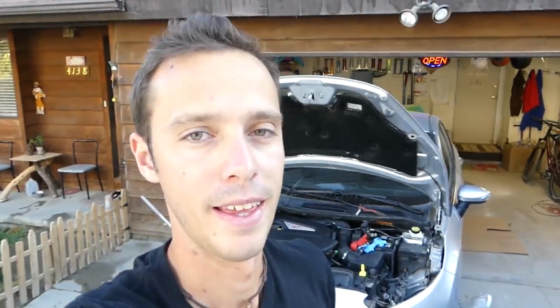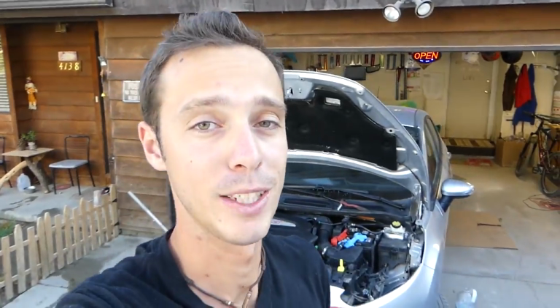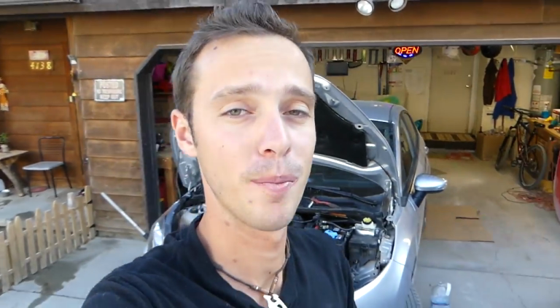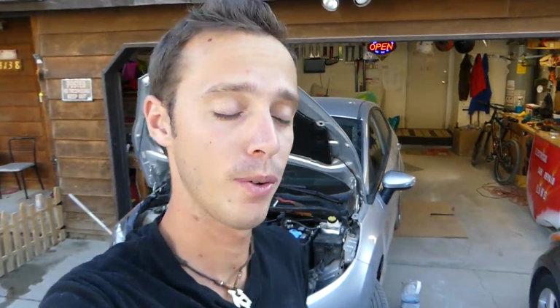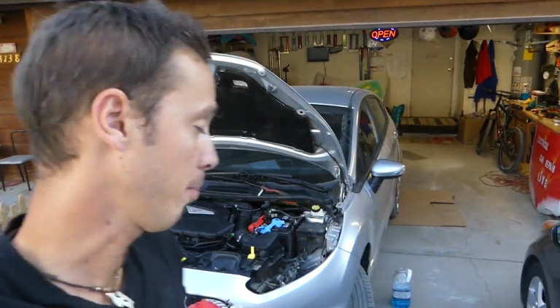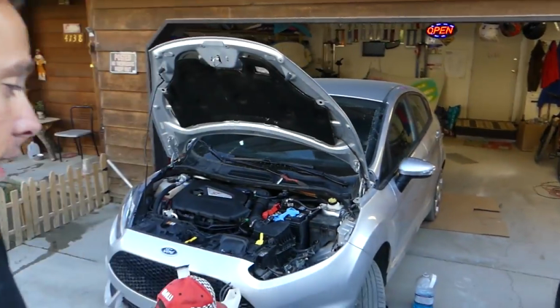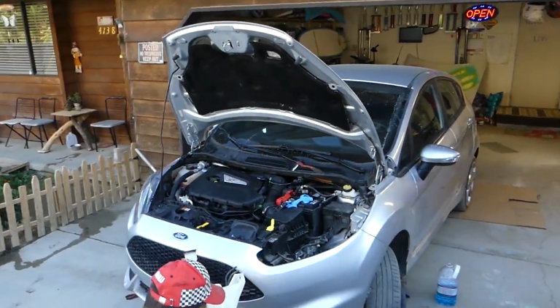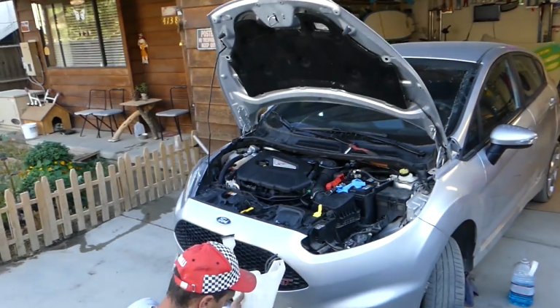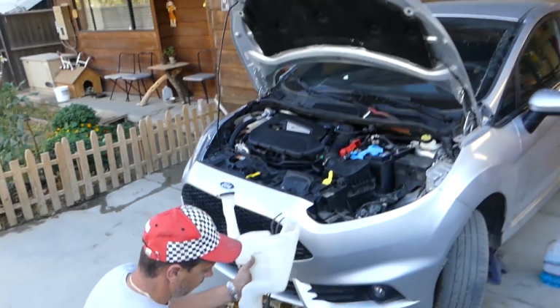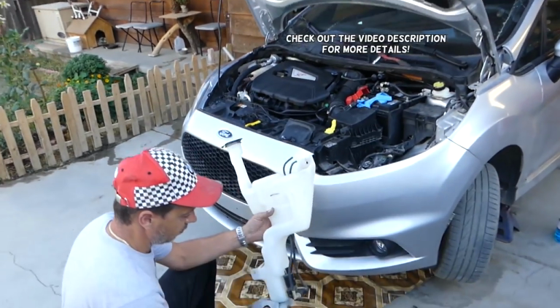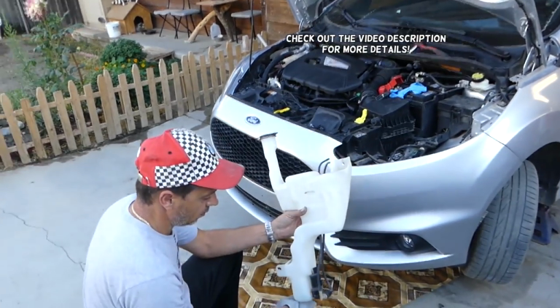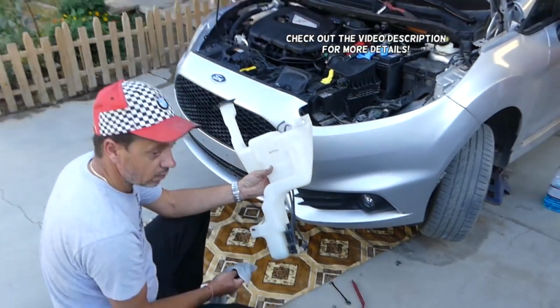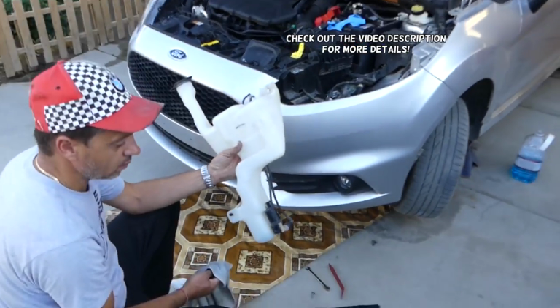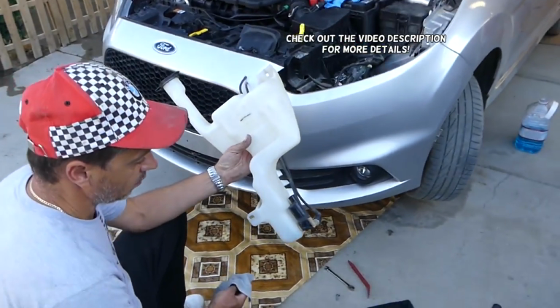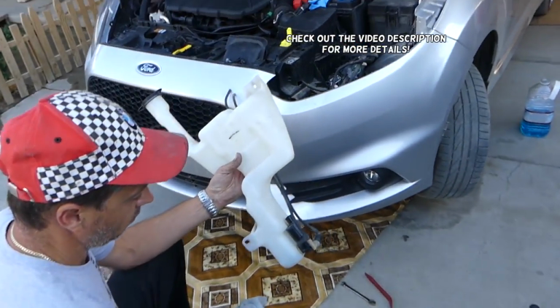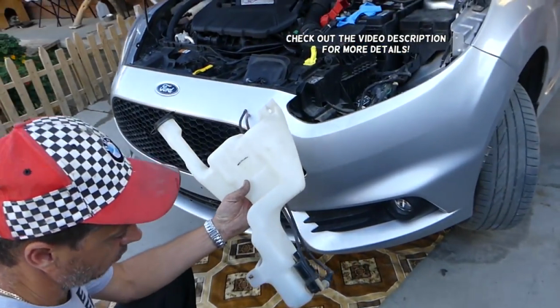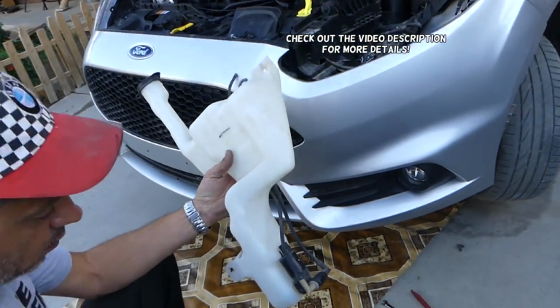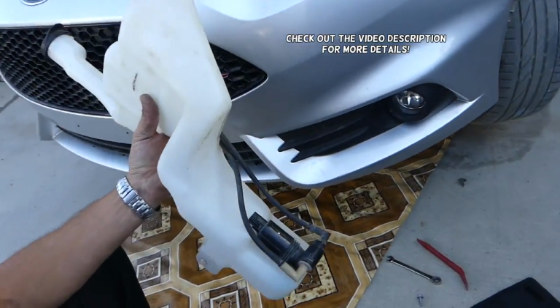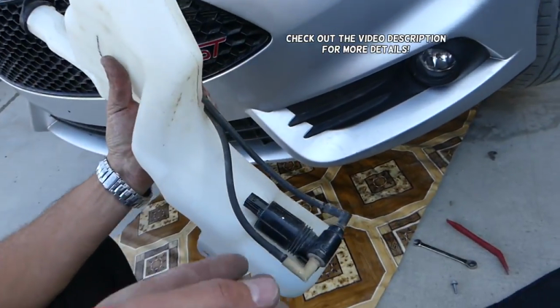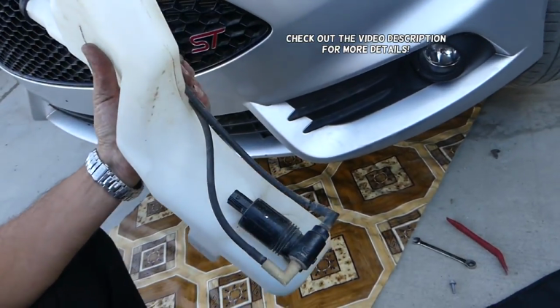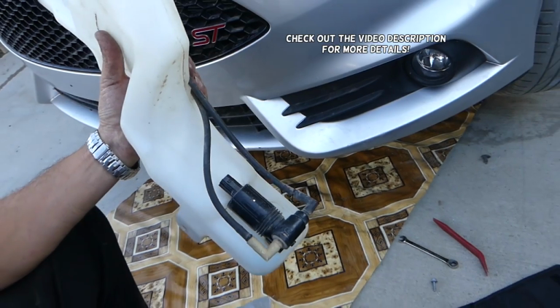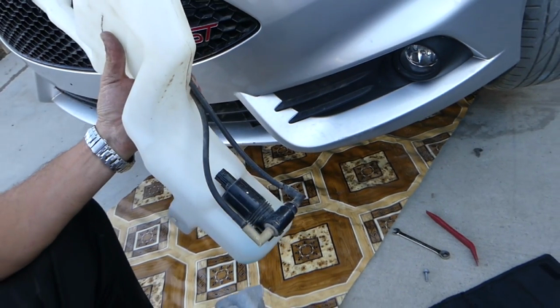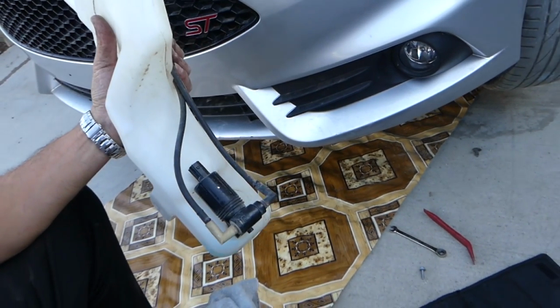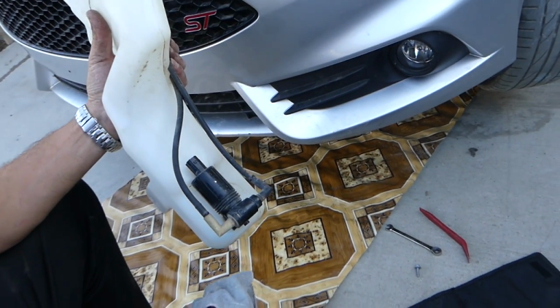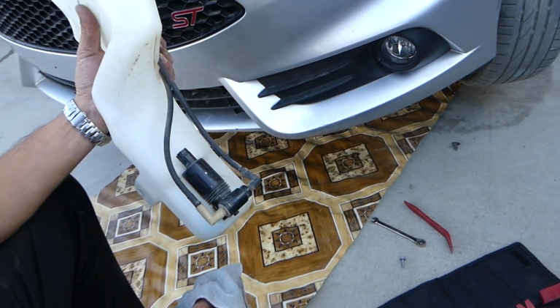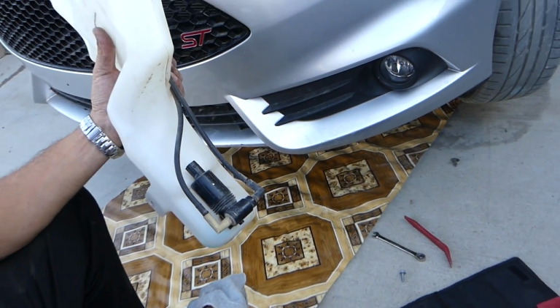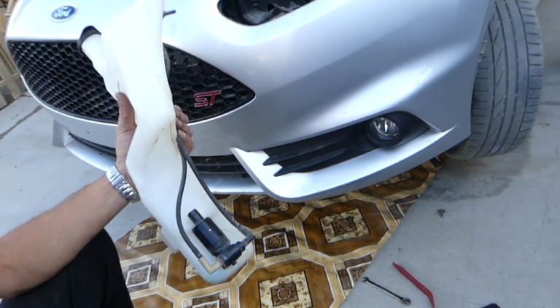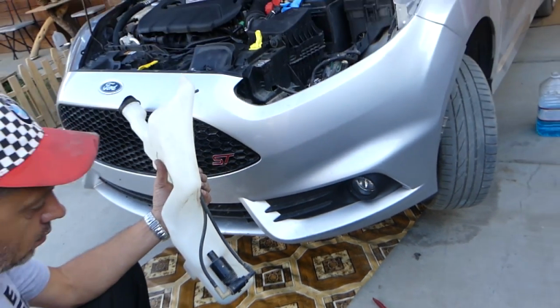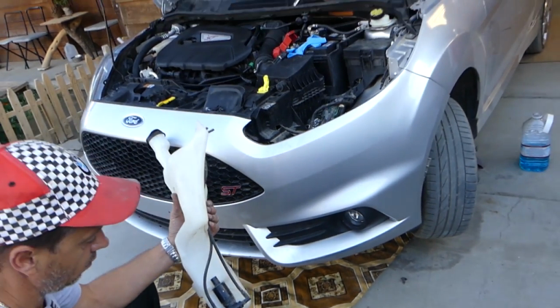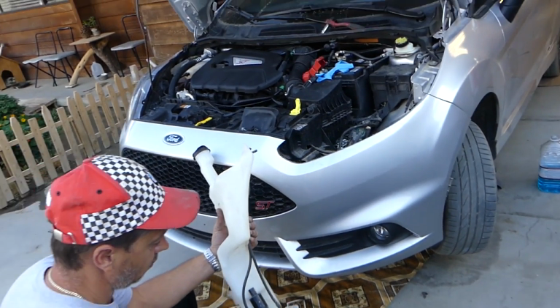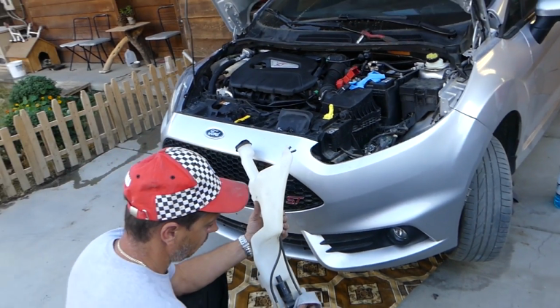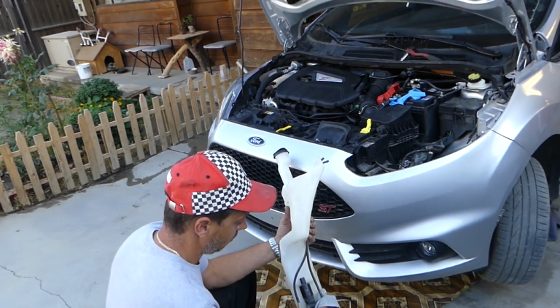Hey guys, welcome back to Repair Guys. In today's video, we'll show you how to remove and replace the windshield washer pump on a Ford Fiesta MK7, generation 2009 to 2018. Stay with us and we'll go ahead and show you how to do that.